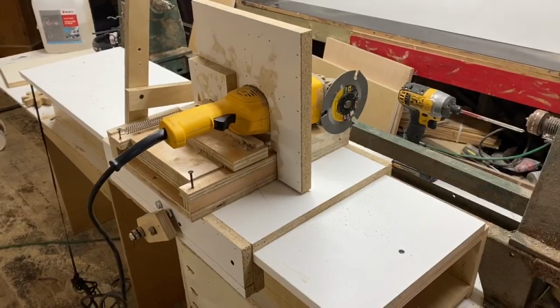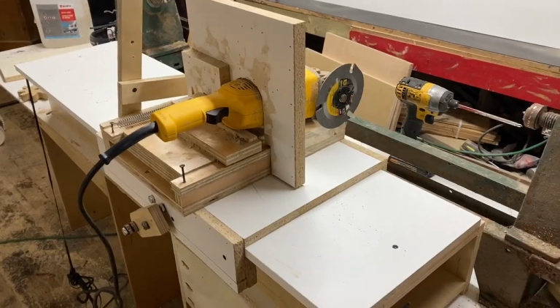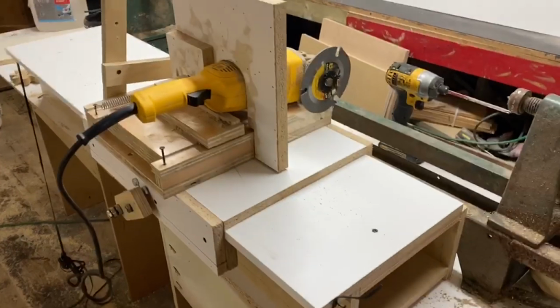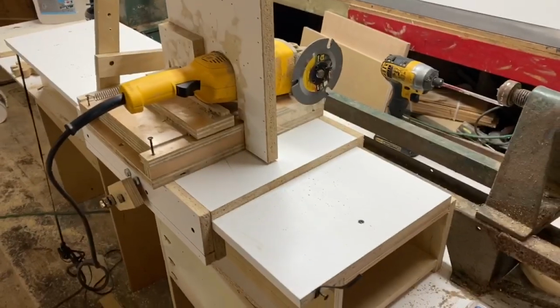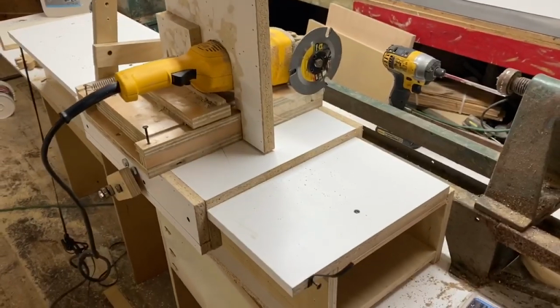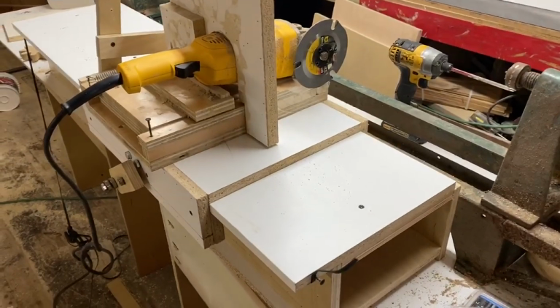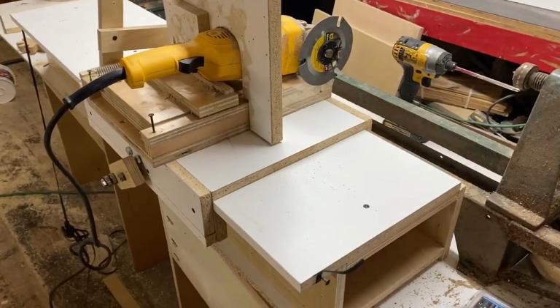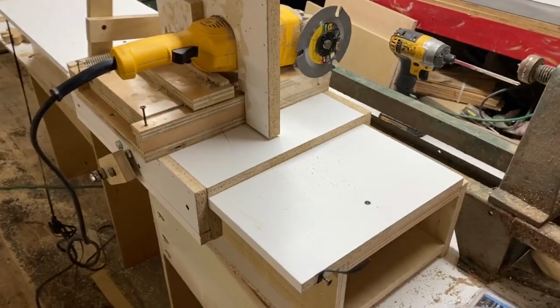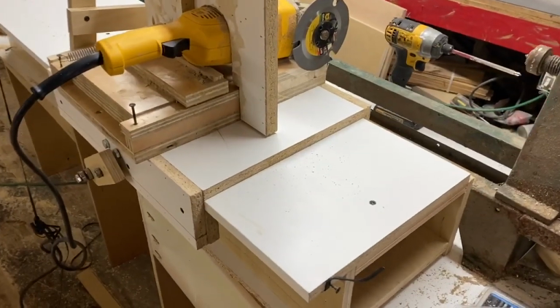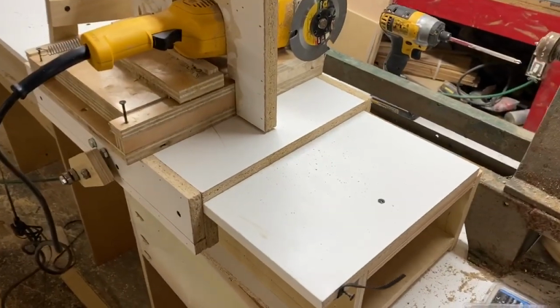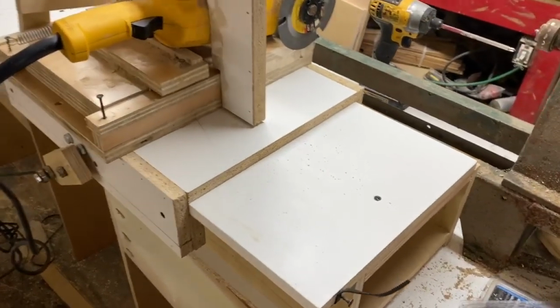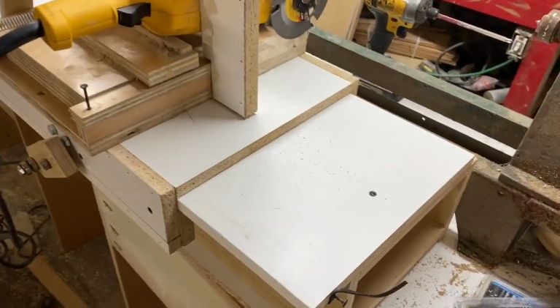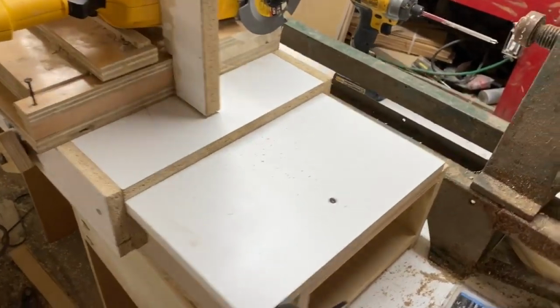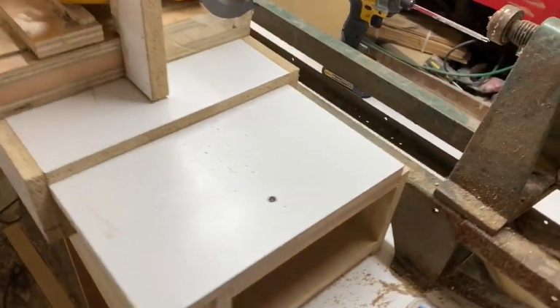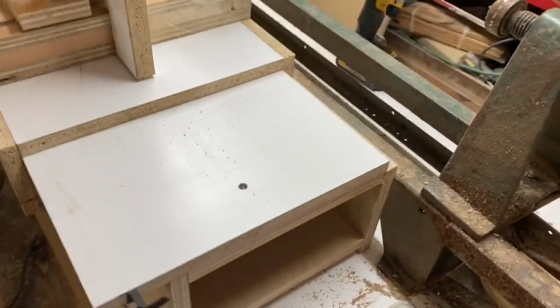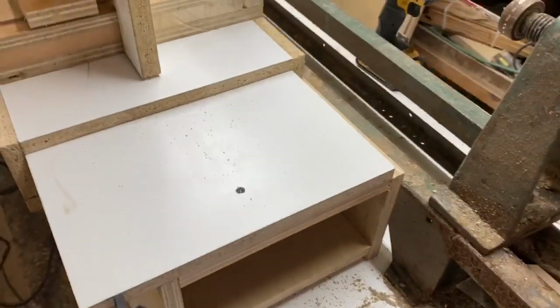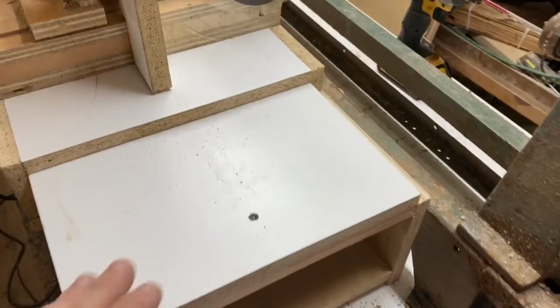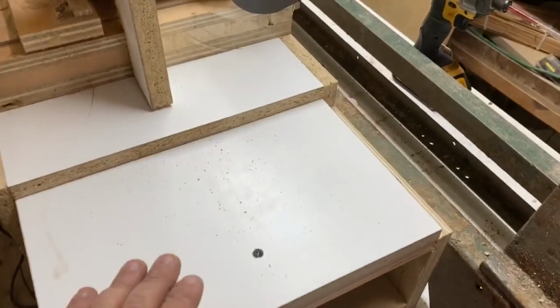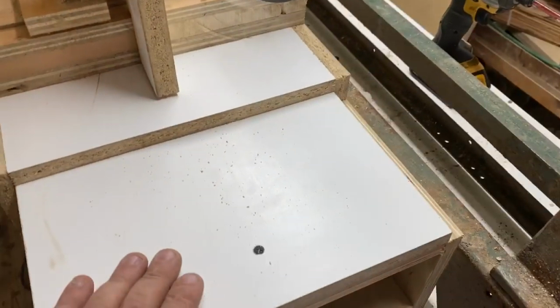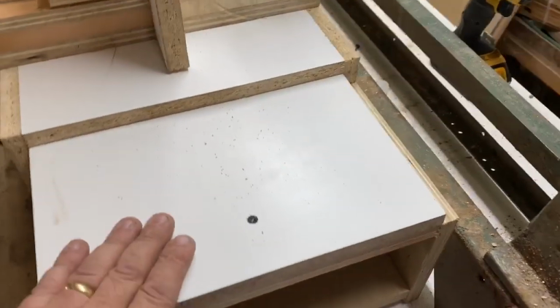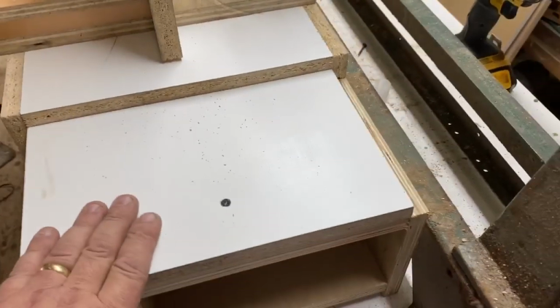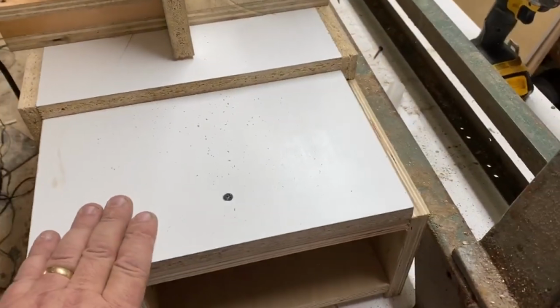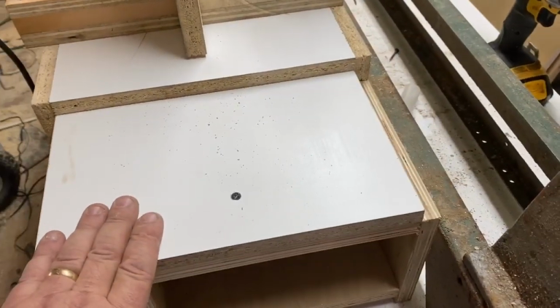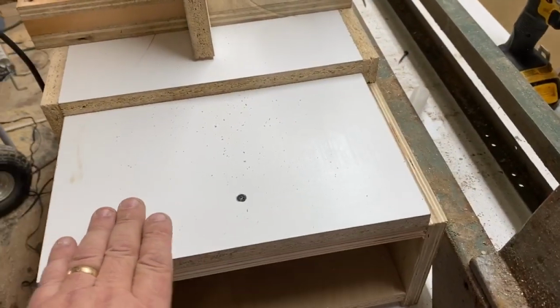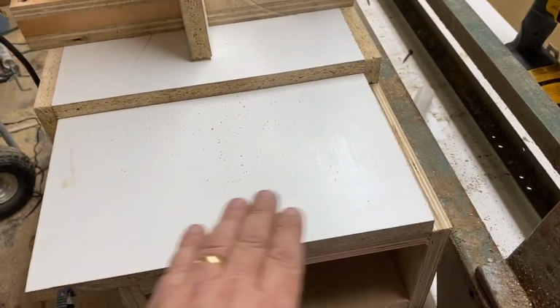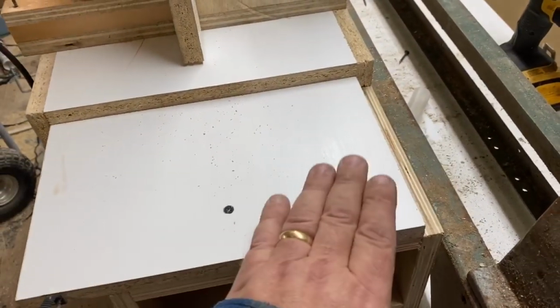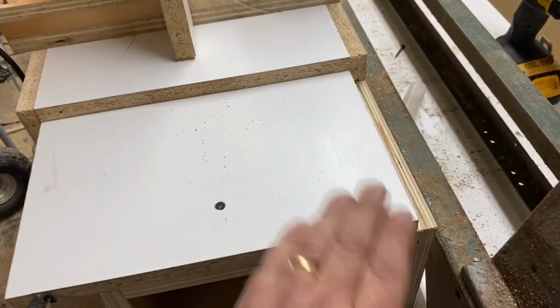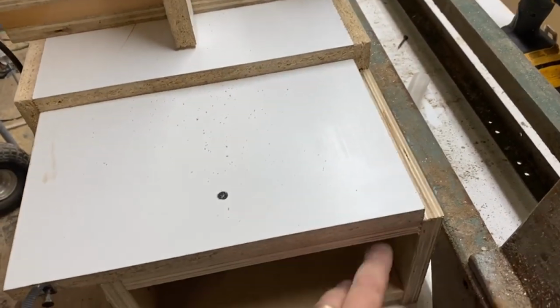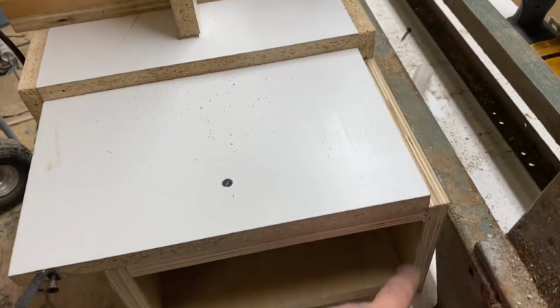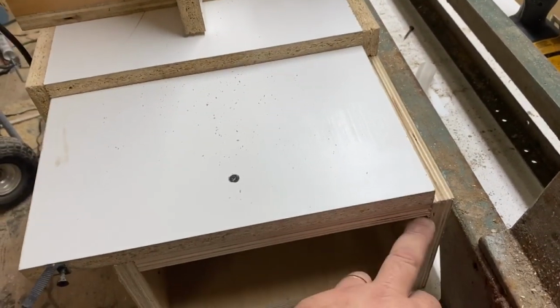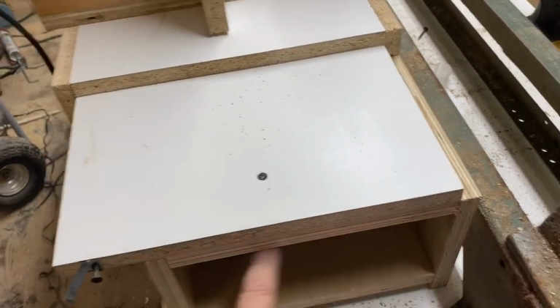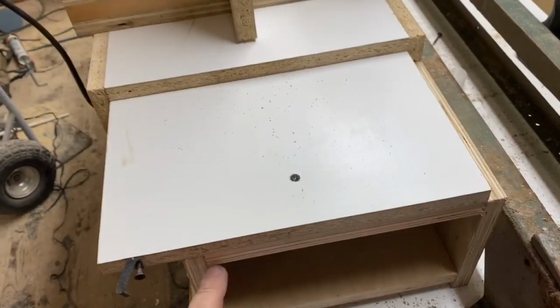Alright guys, got quite a bit done, so thought I'd share a quick video to show you where I'm at. What I ended up doing for the track system here is all I did was I made this simple little box.